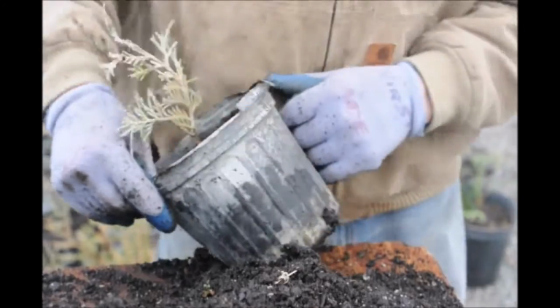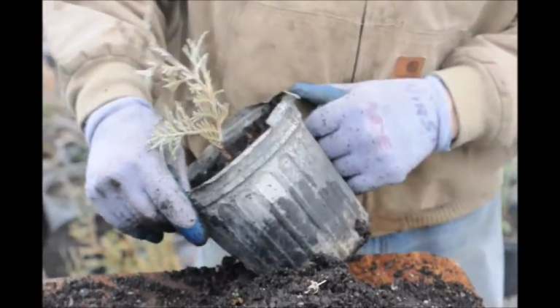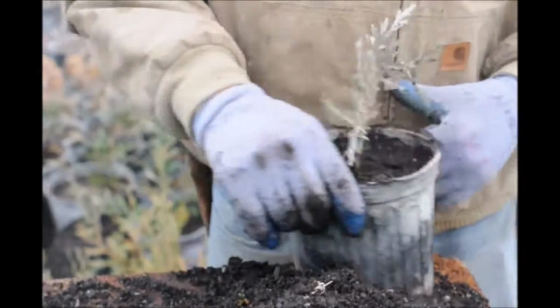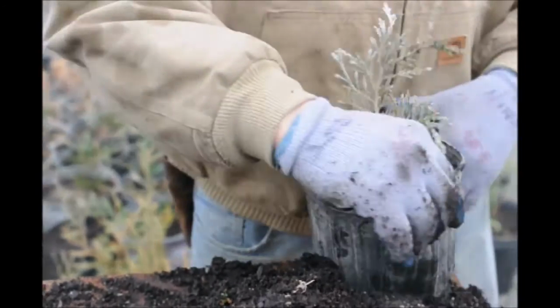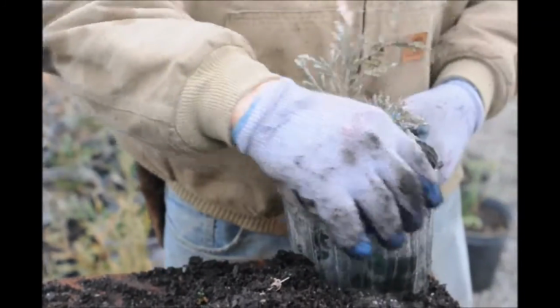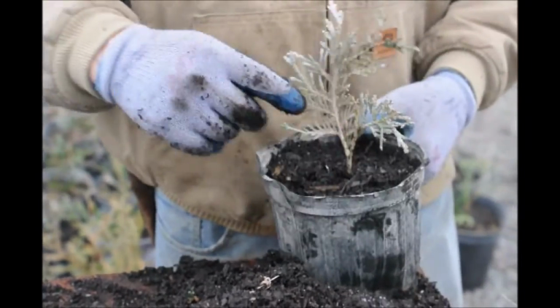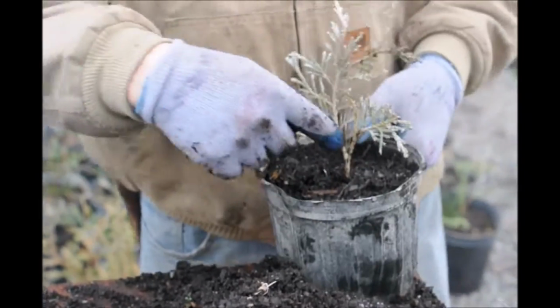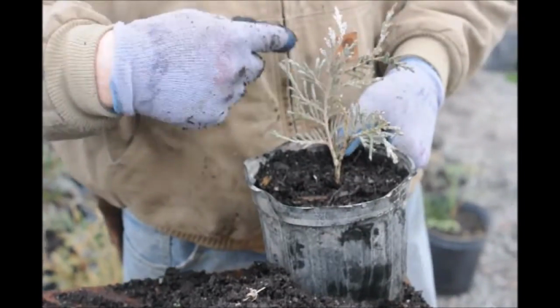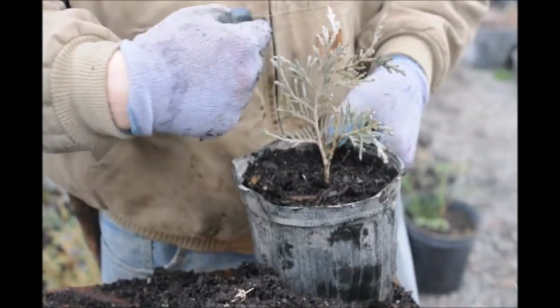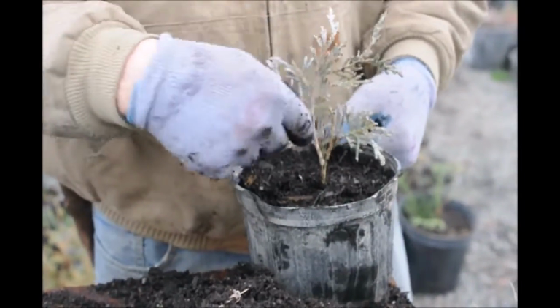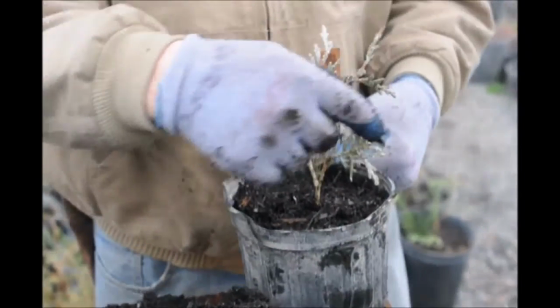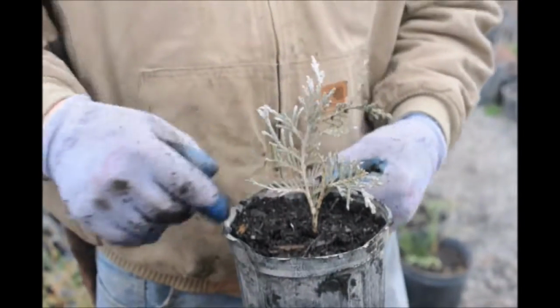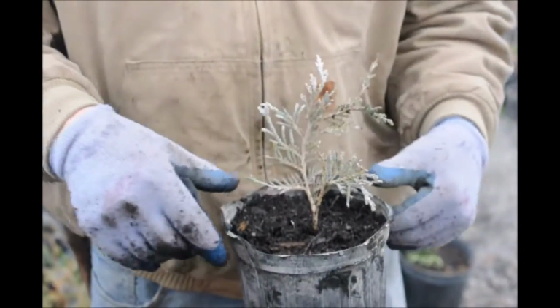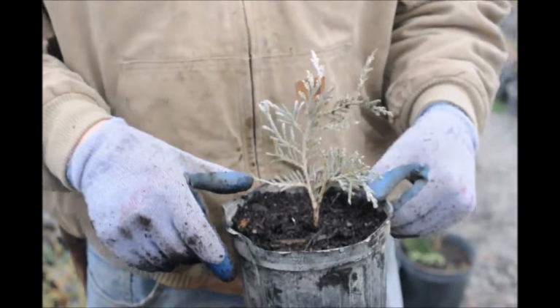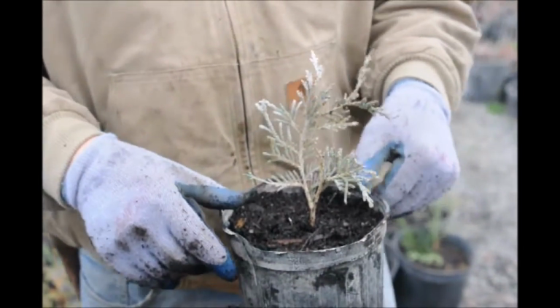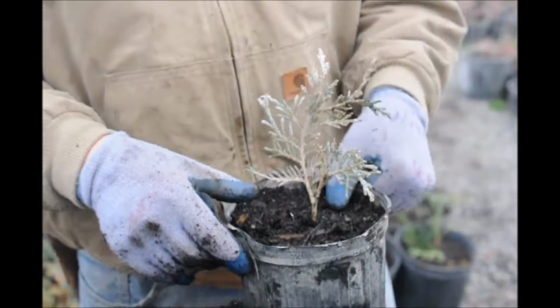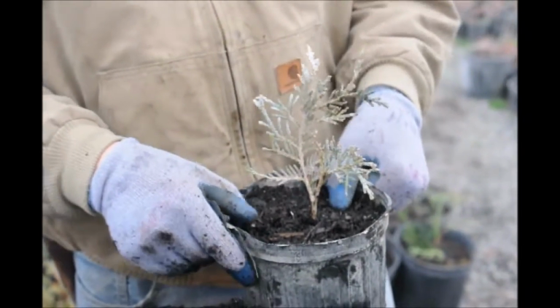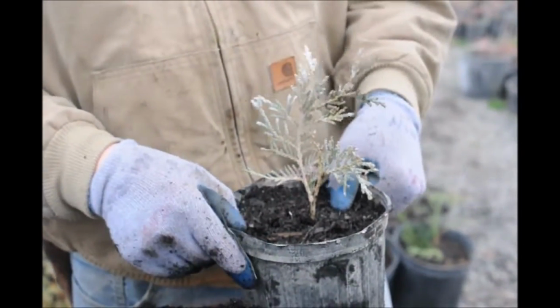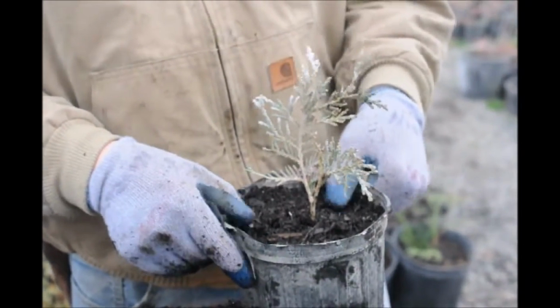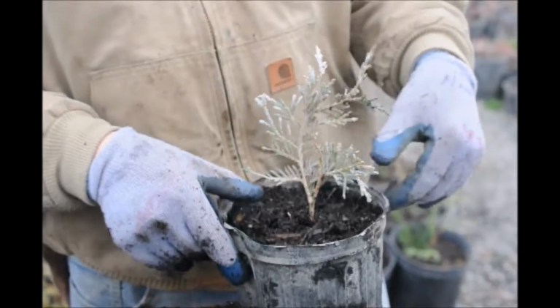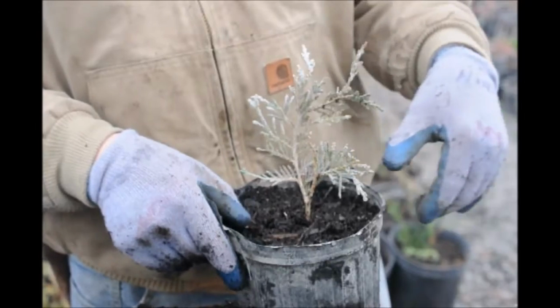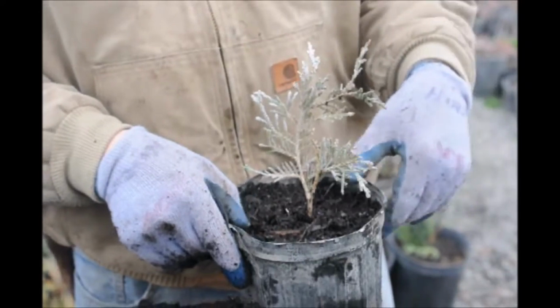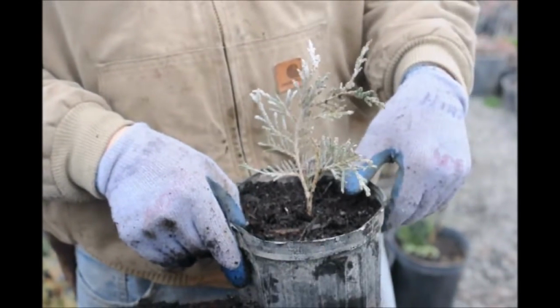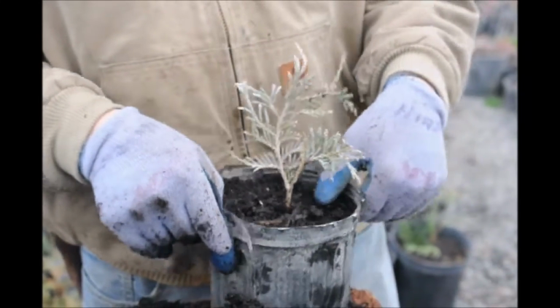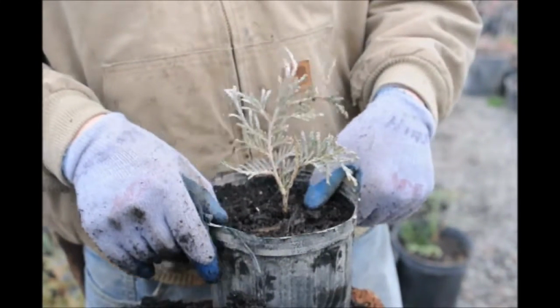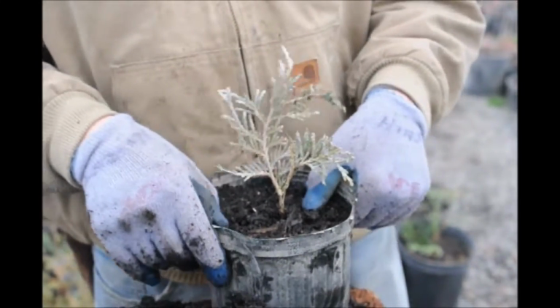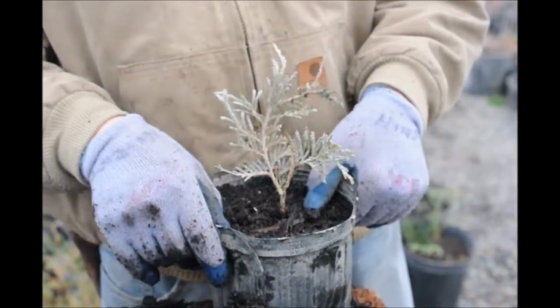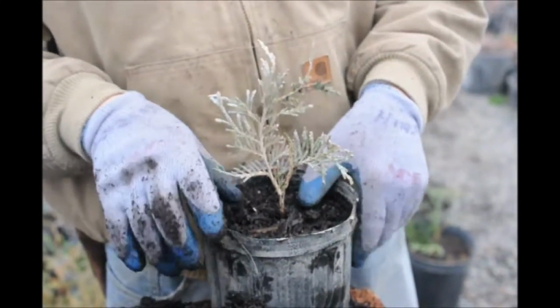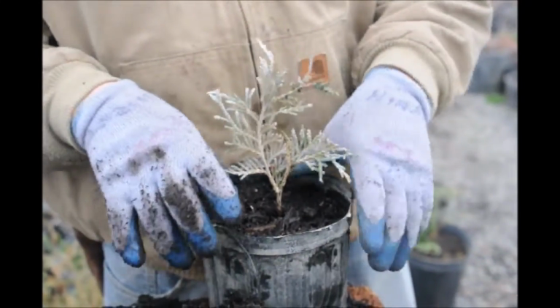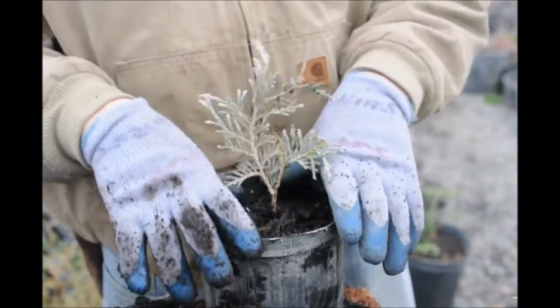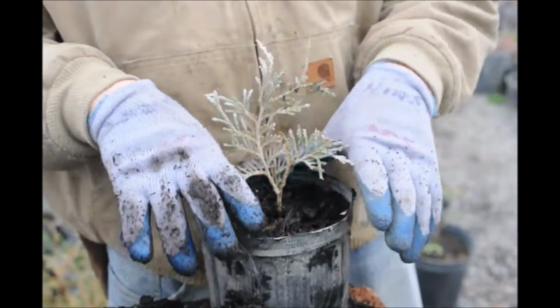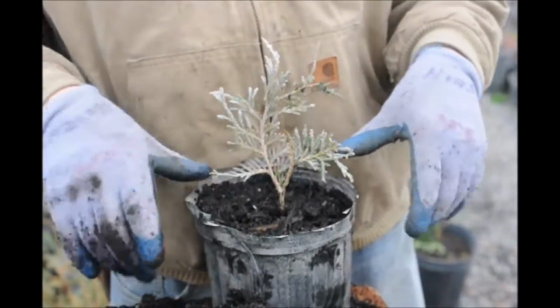Everybody notices right off the bat that there's this white on it. That is not mildew — that's actually a calcium buildup or calcium deposit from our water system.